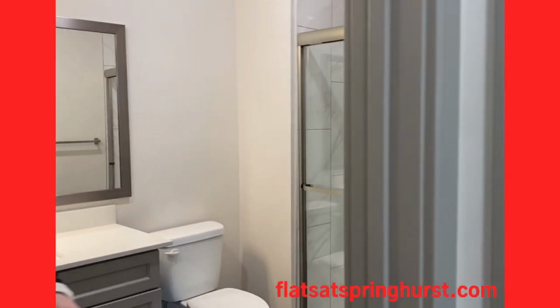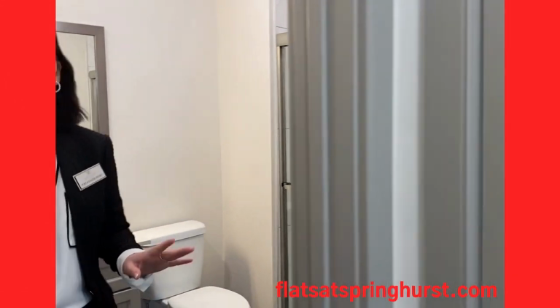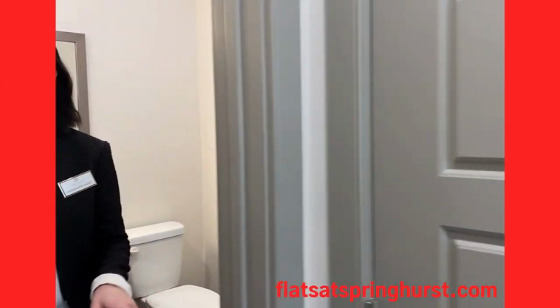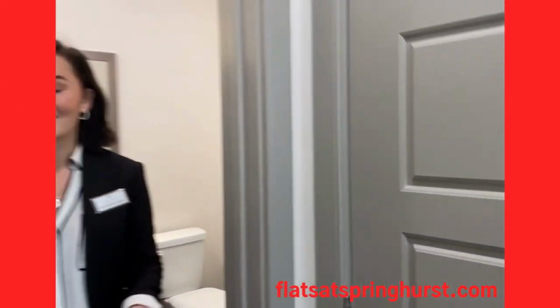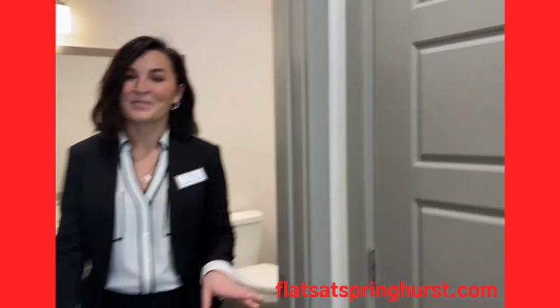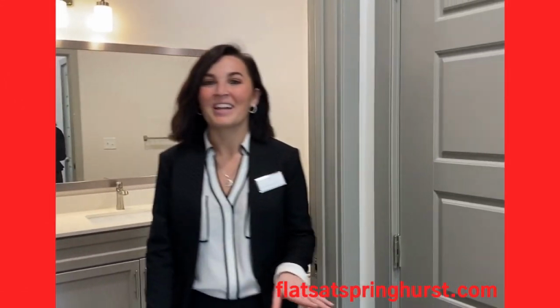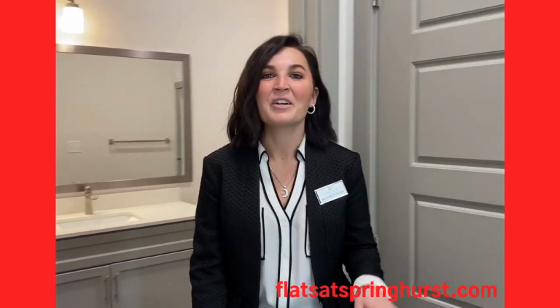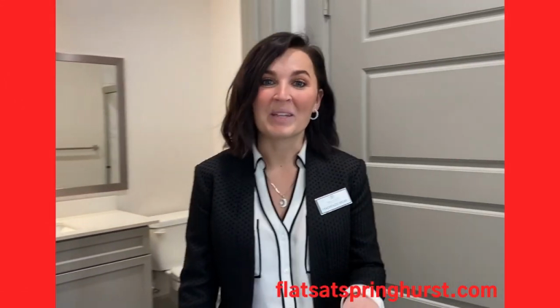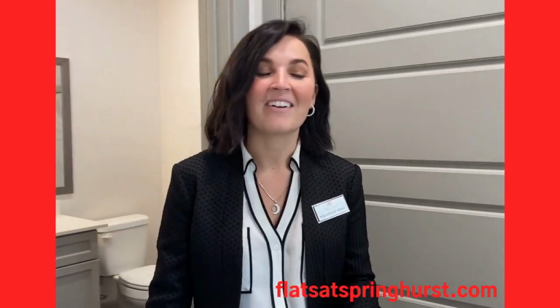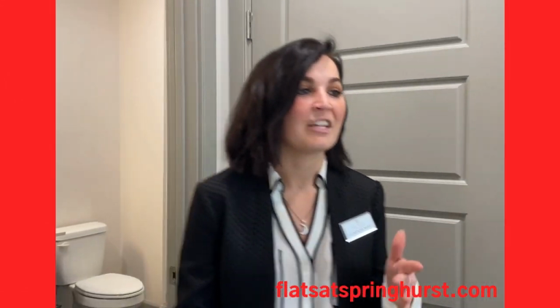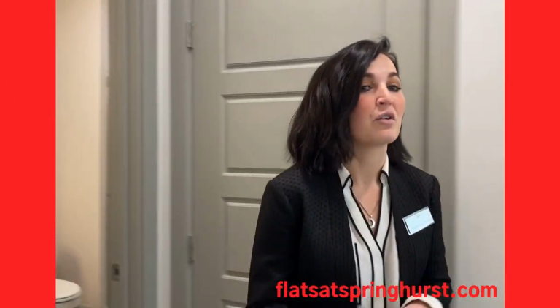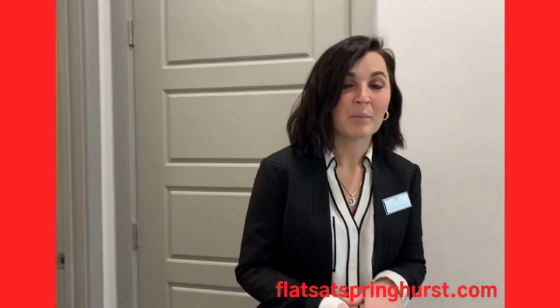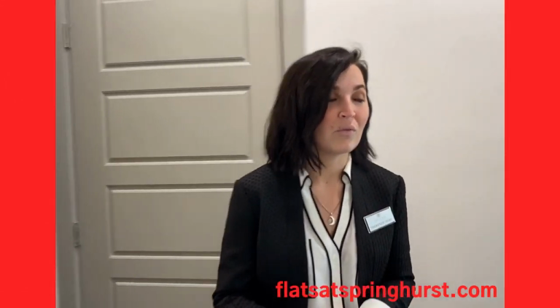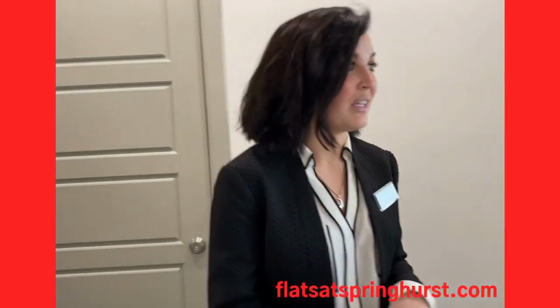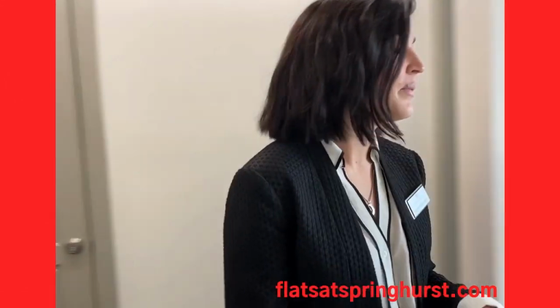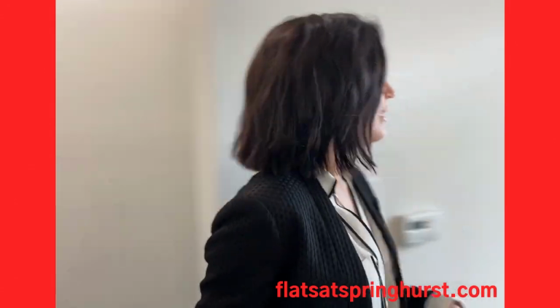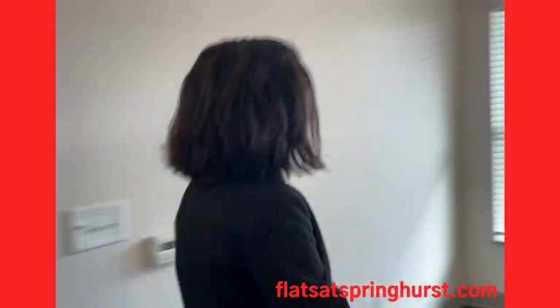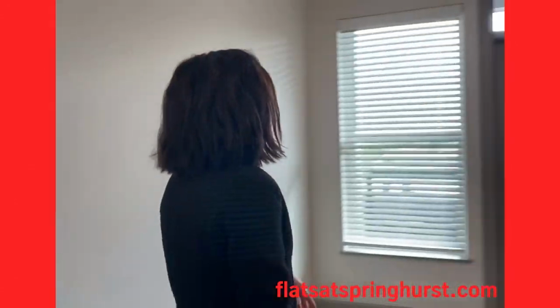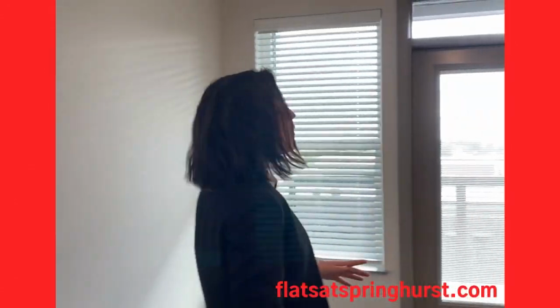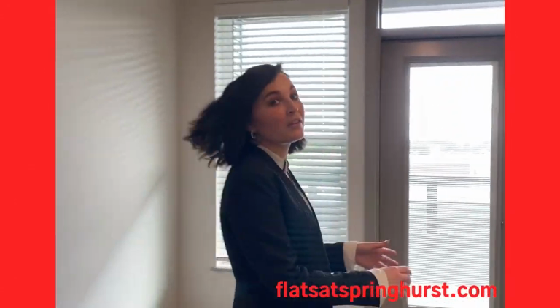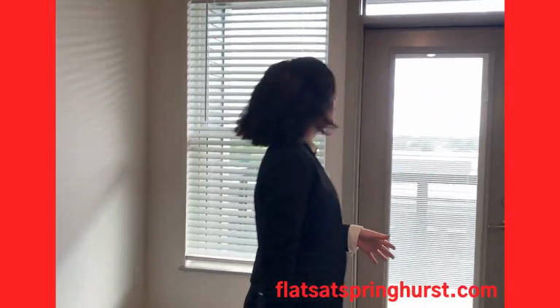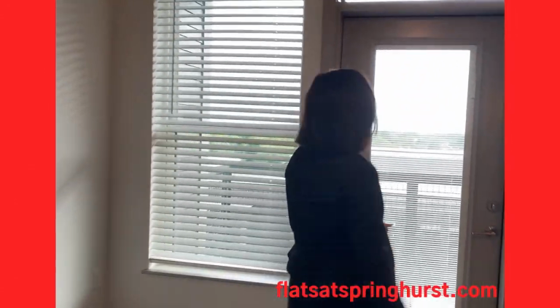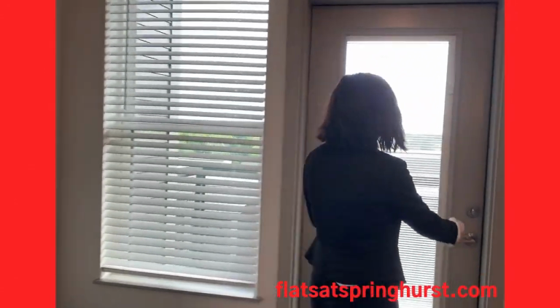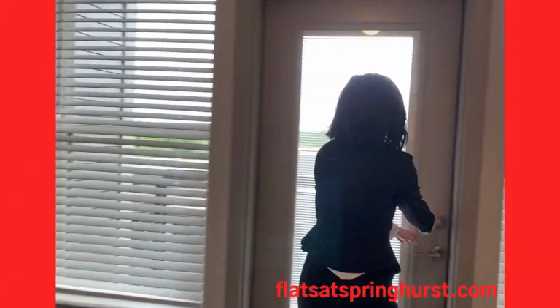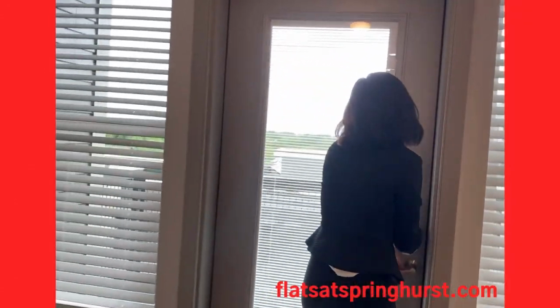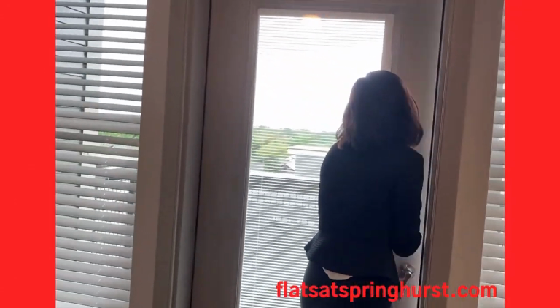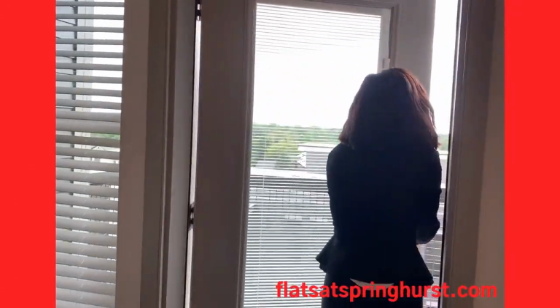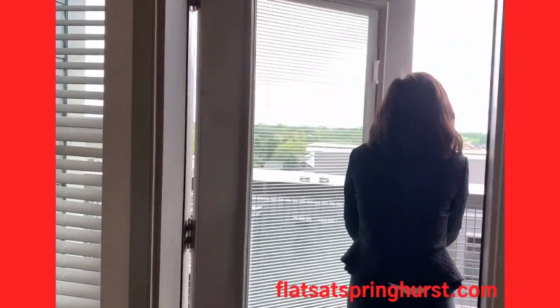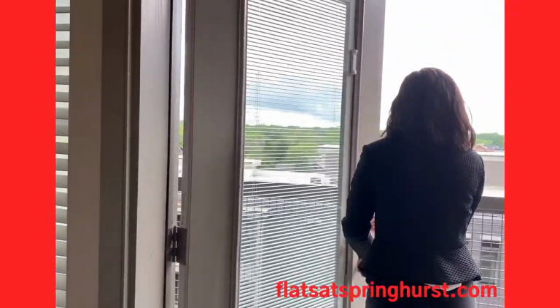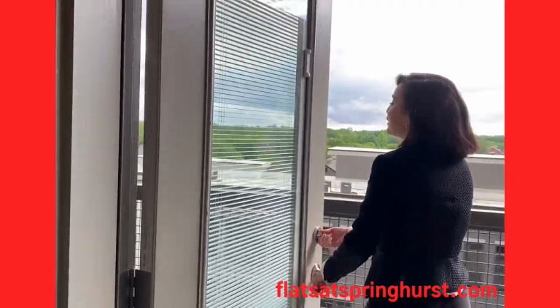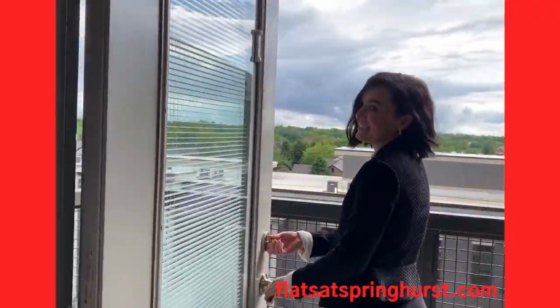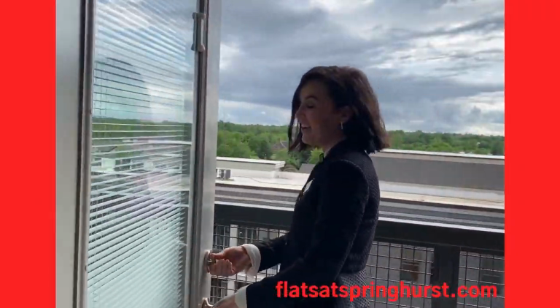One of the better parts of this floor plan would be the balcony. We have a great pool view here, and we're up on the fifth floor, so you get to see a lot.